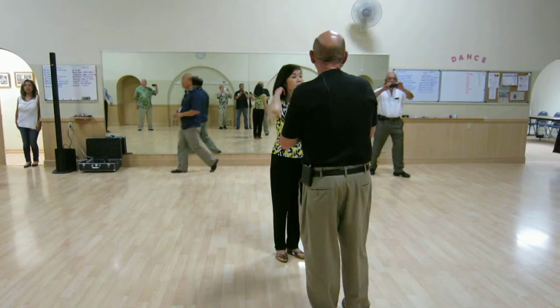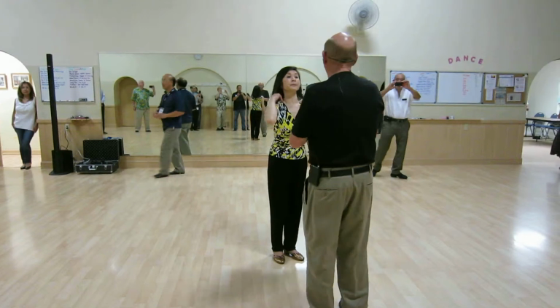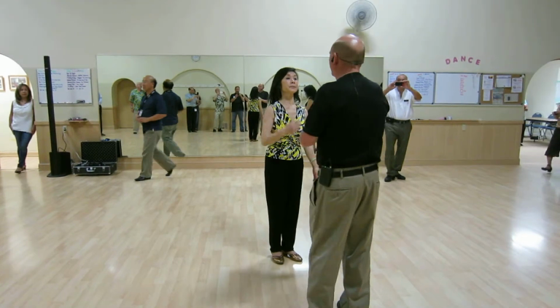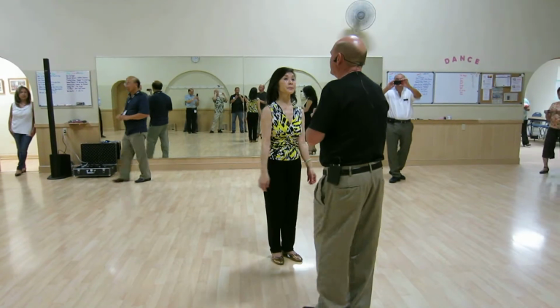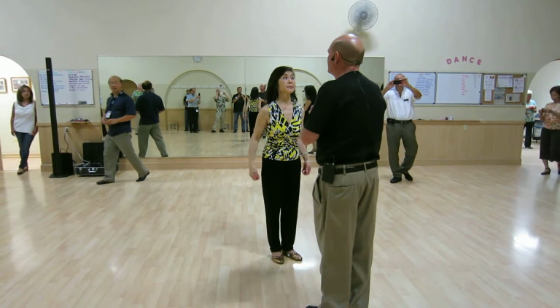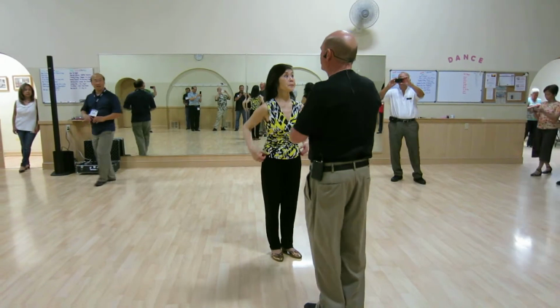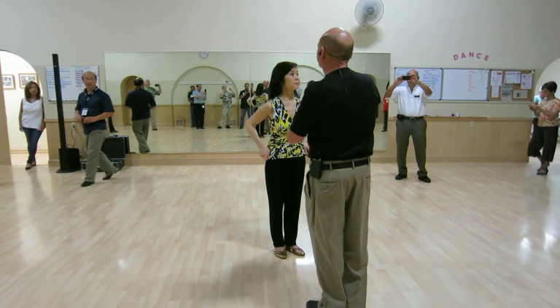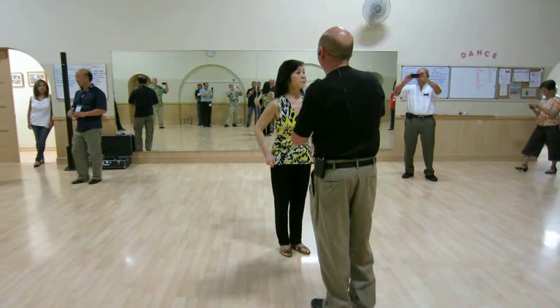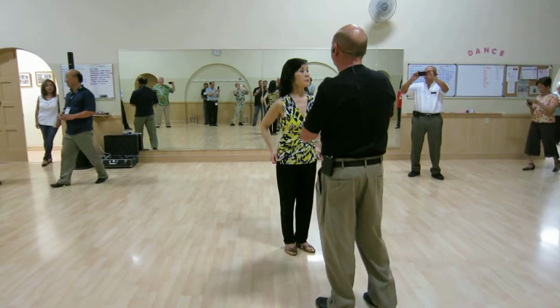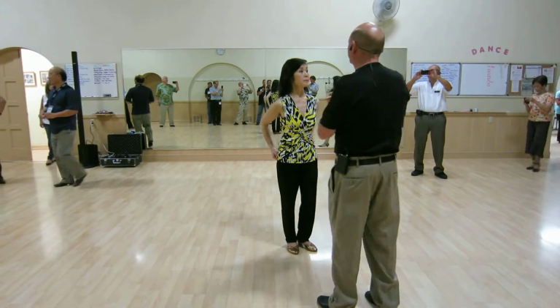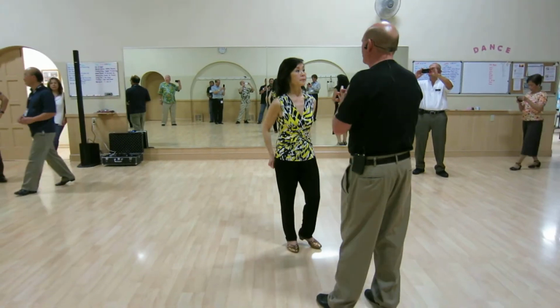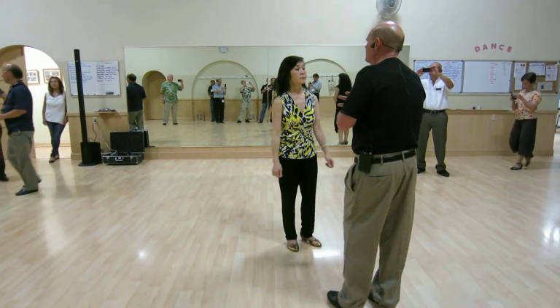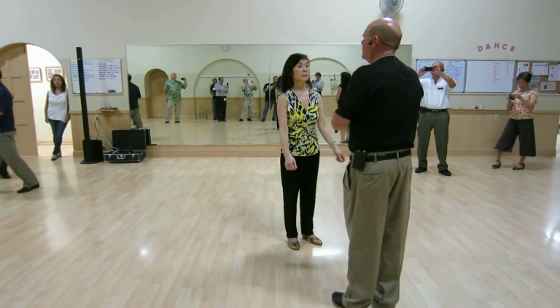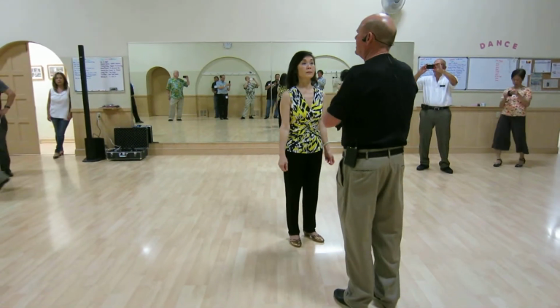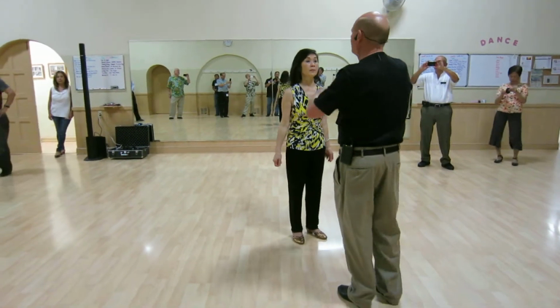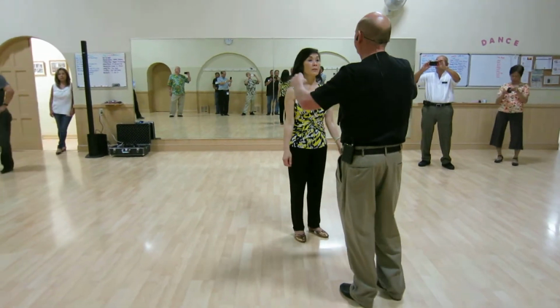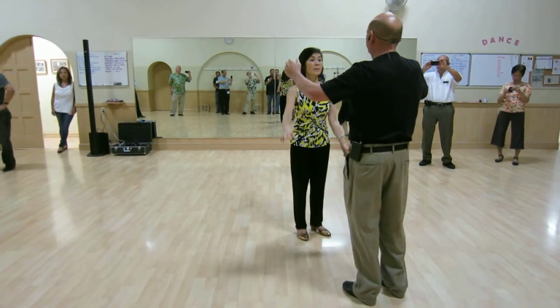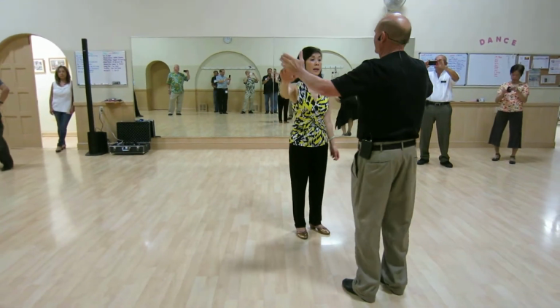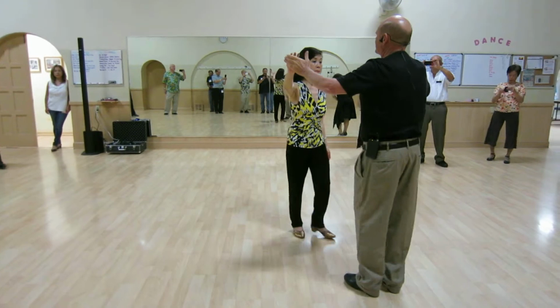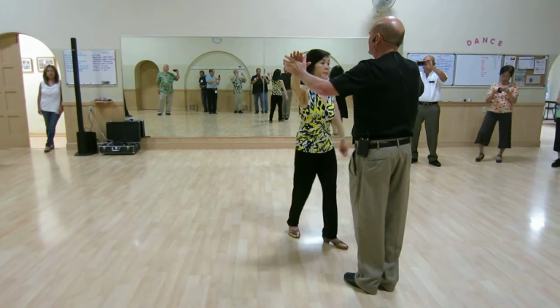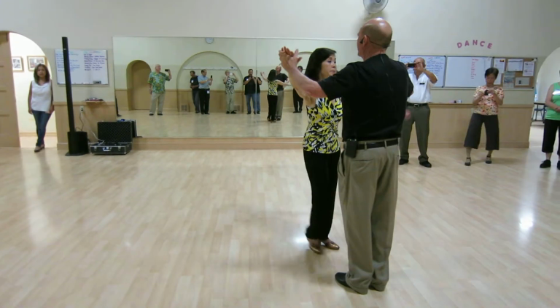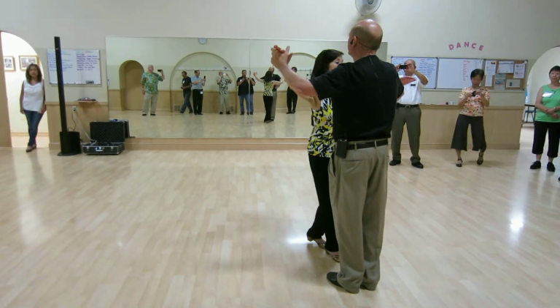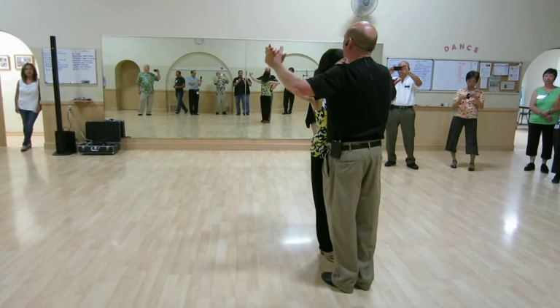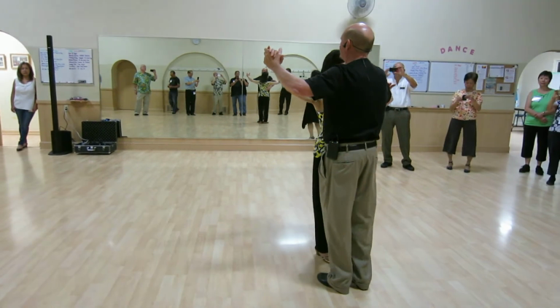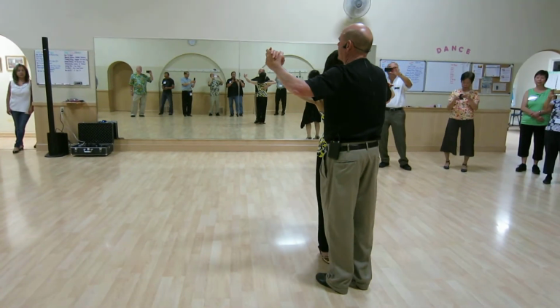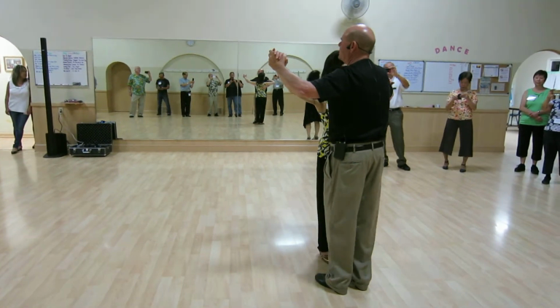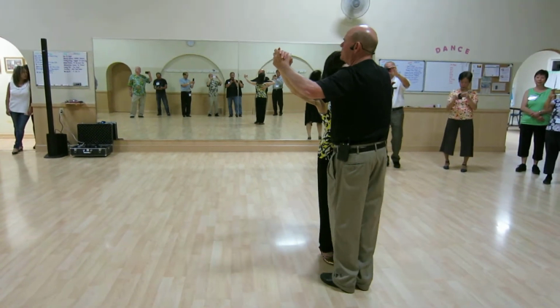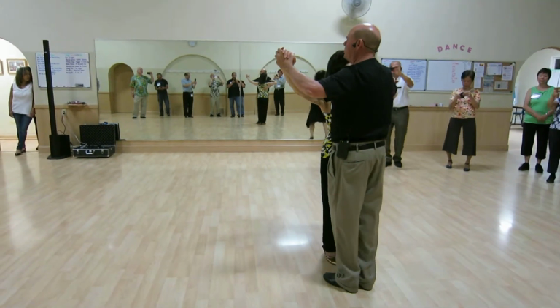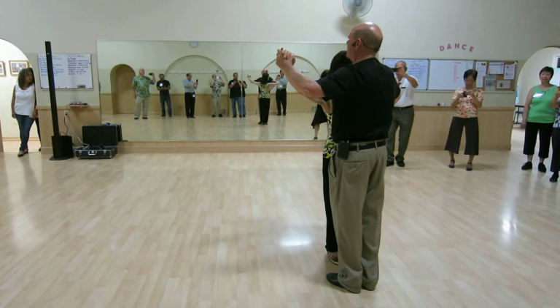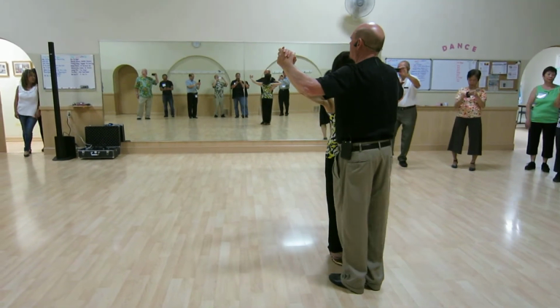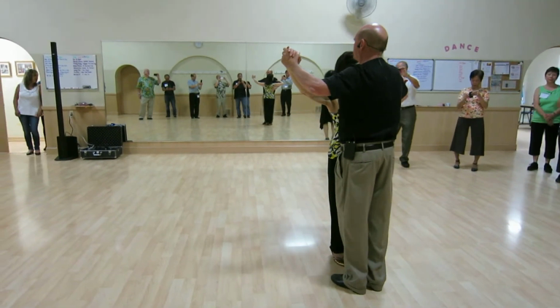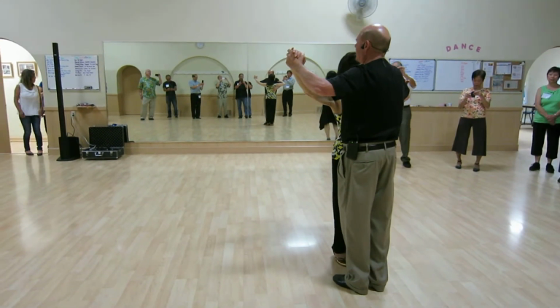We worked on Foxtrot week number four. The first thing that we did was we worked on promenade and promenade checks. And later the promenade check would be turned into a pattern called the chair.